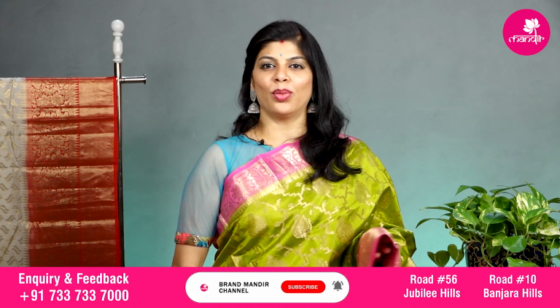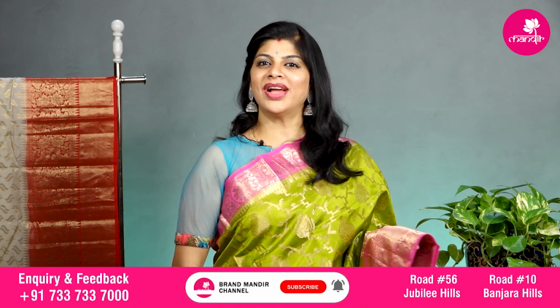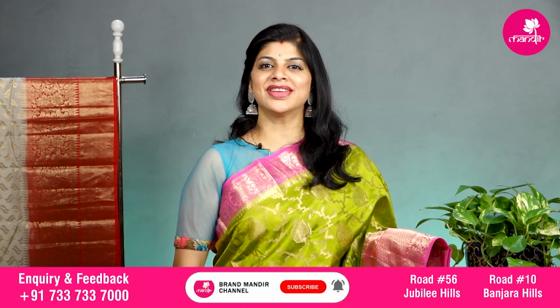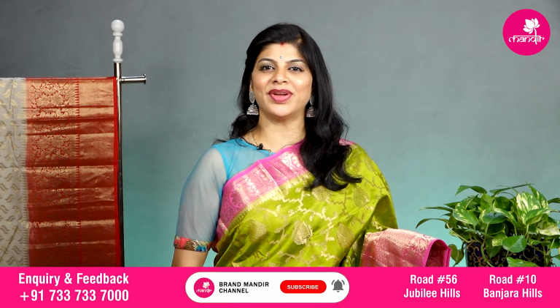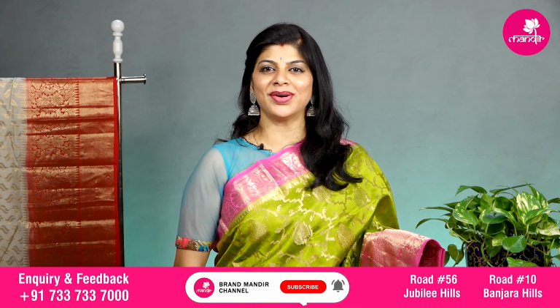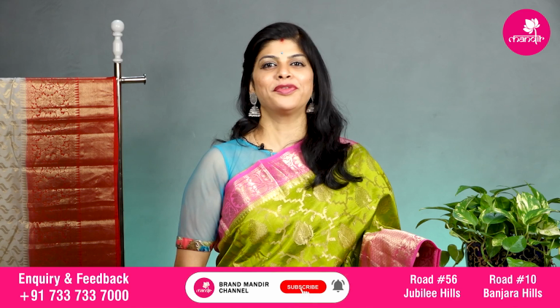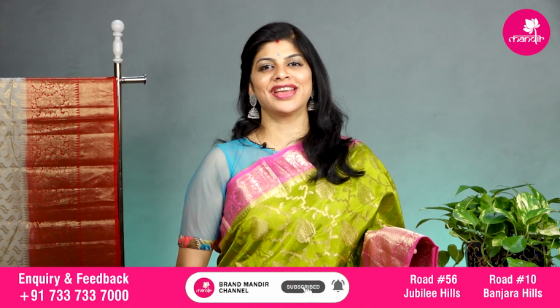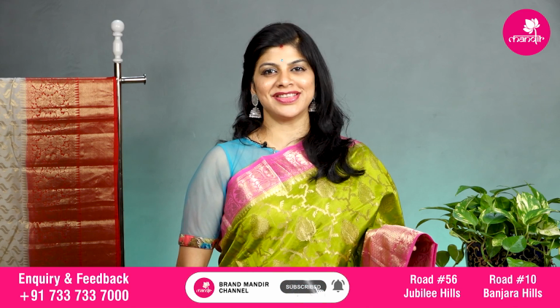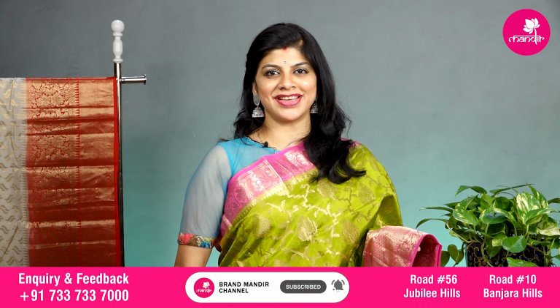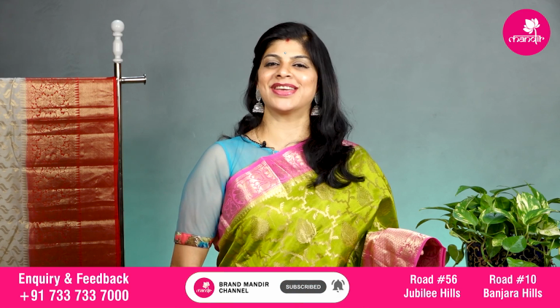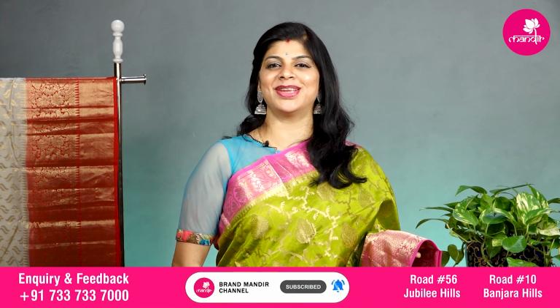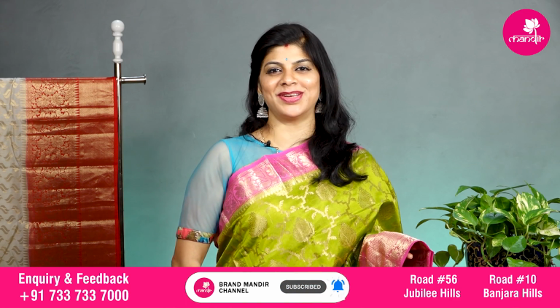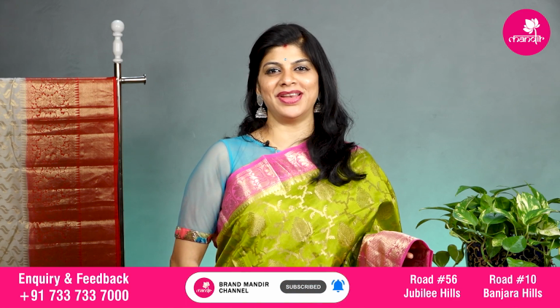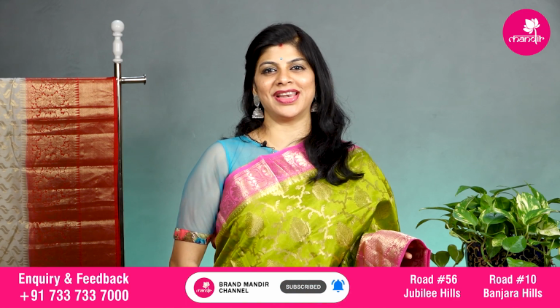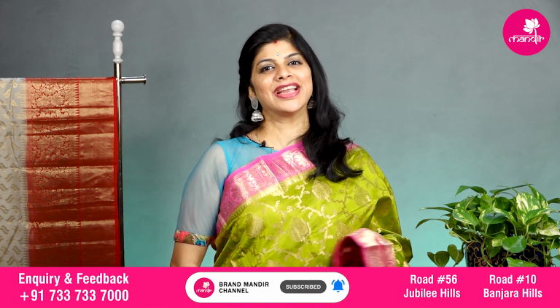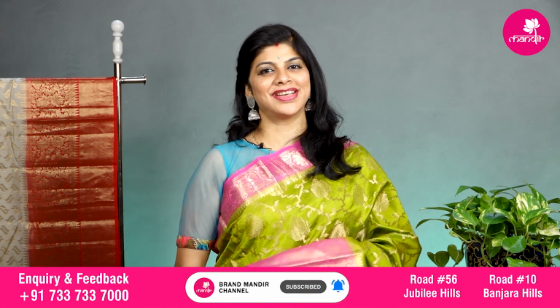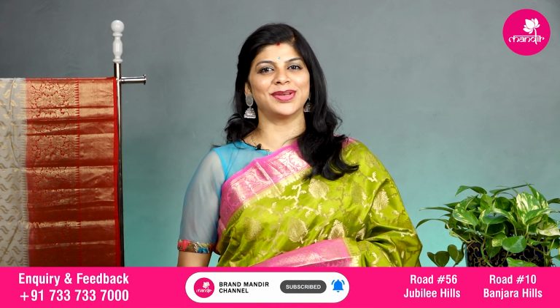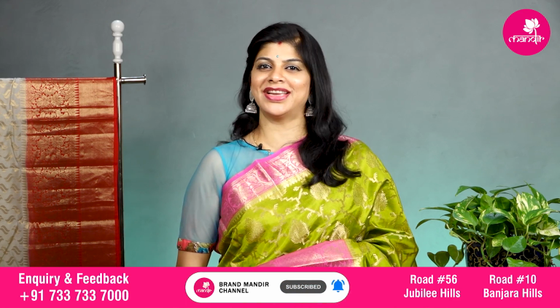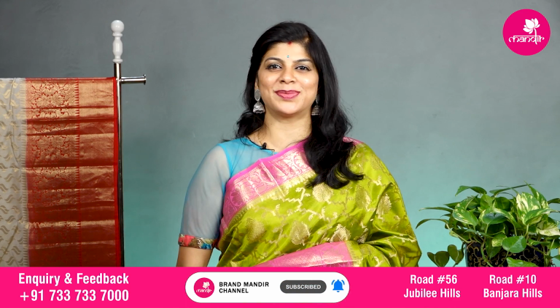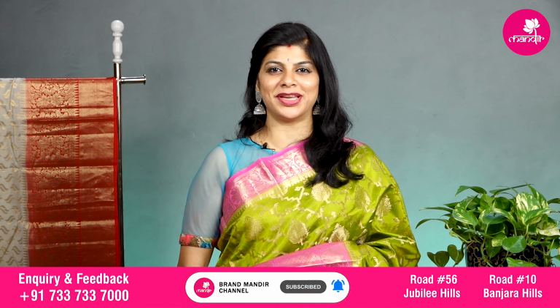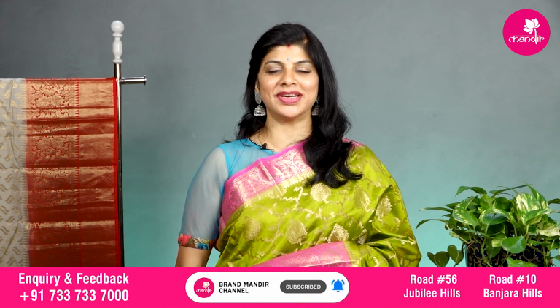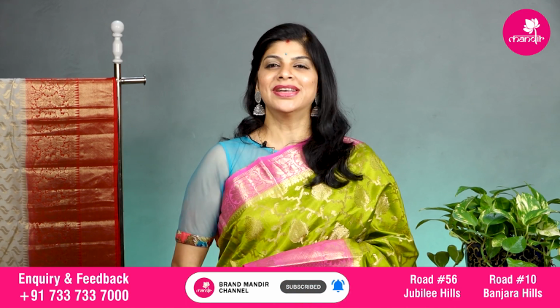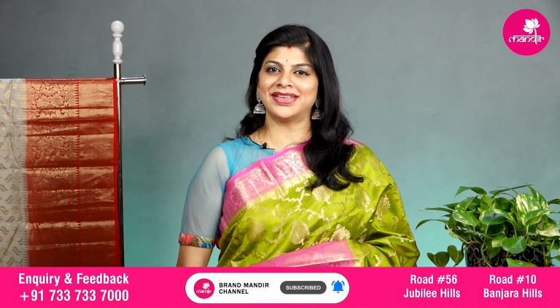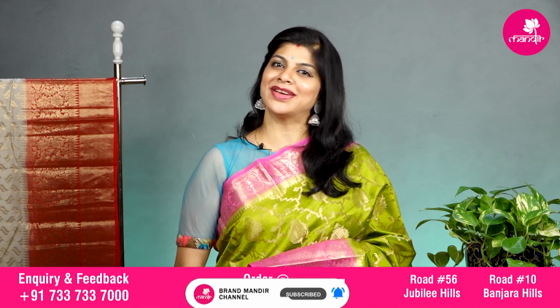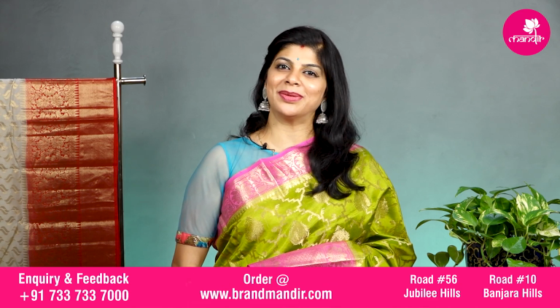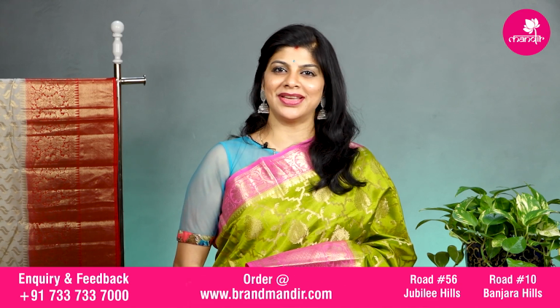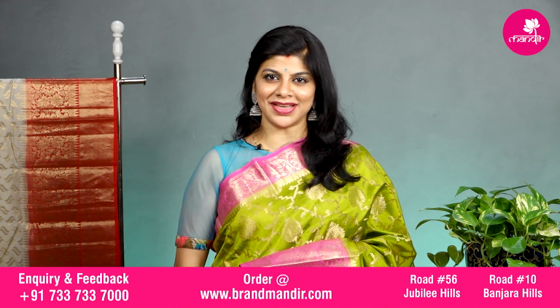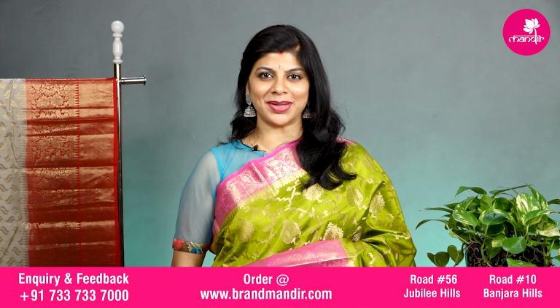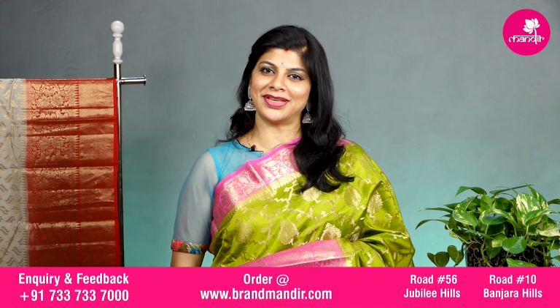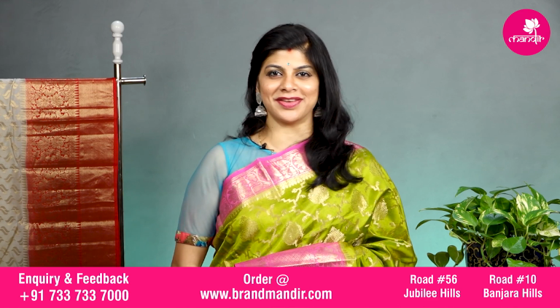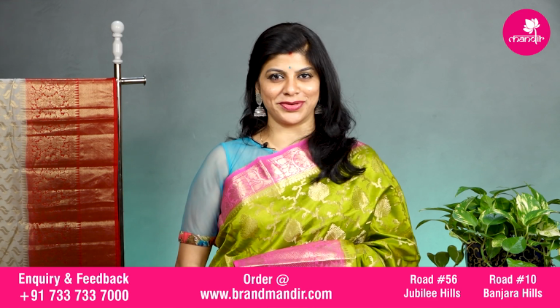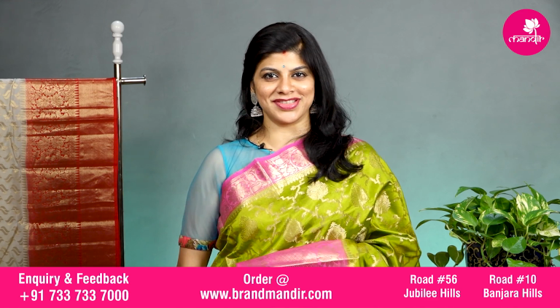While seeing the video, if you like any saree, take a screenshot immediately and send it to WhatsApp number 7337337000.